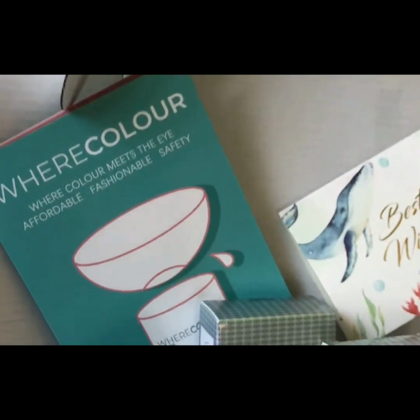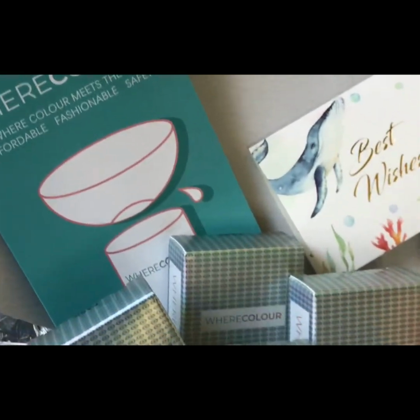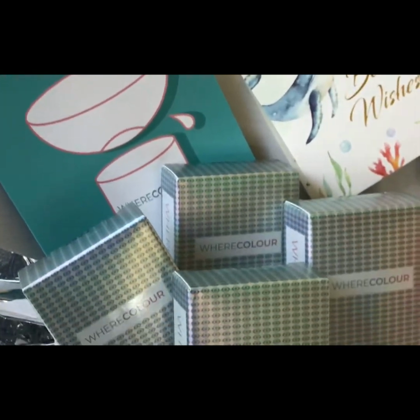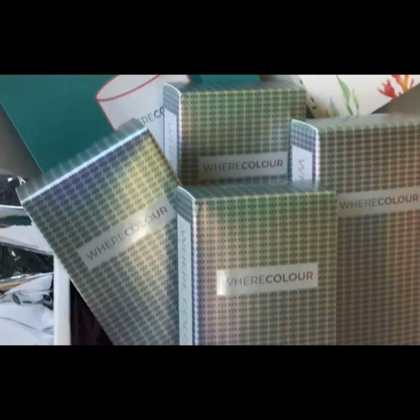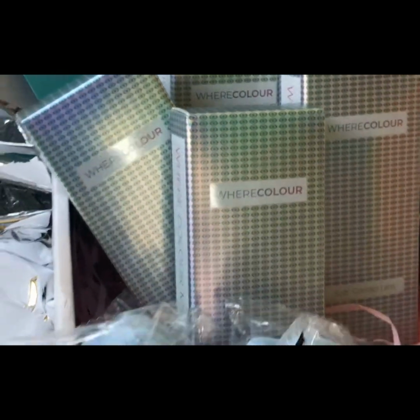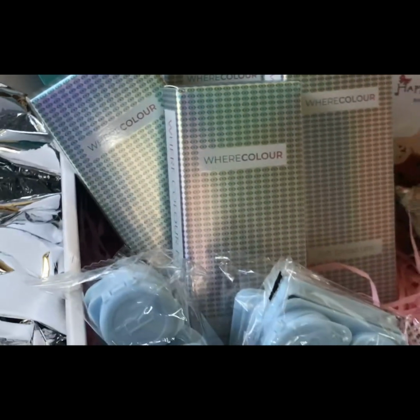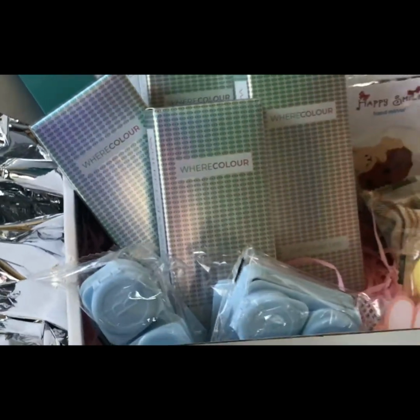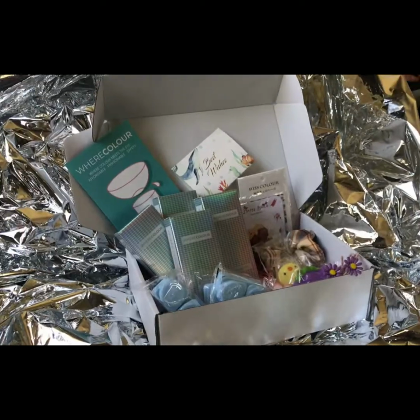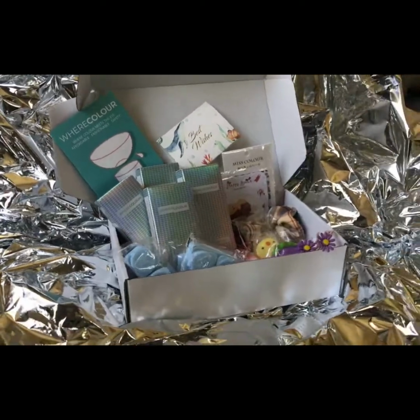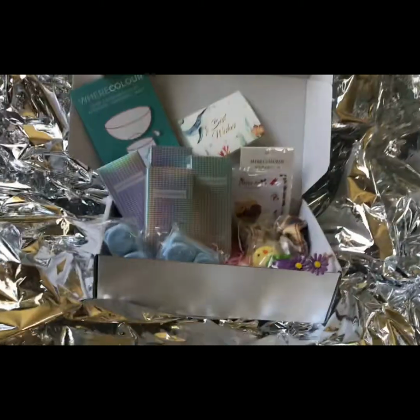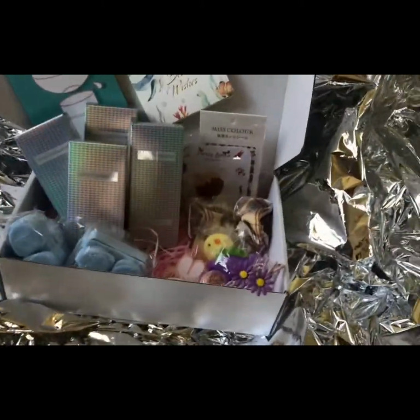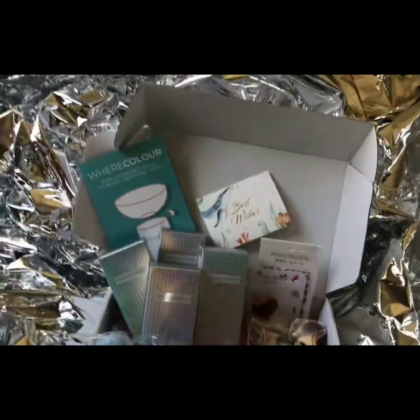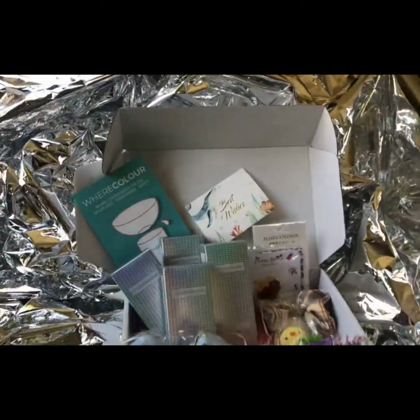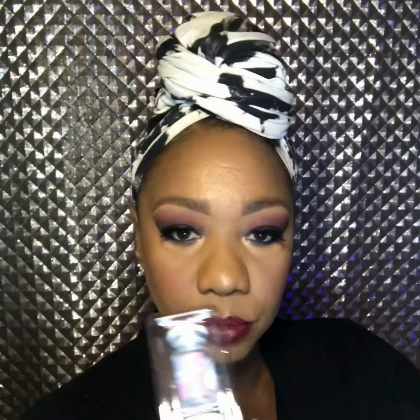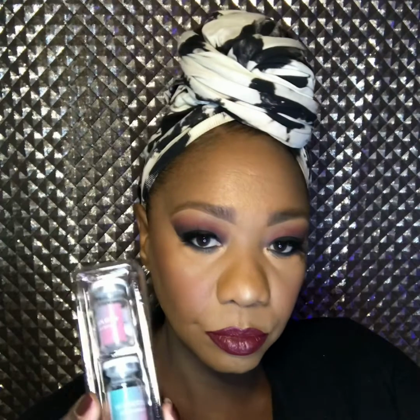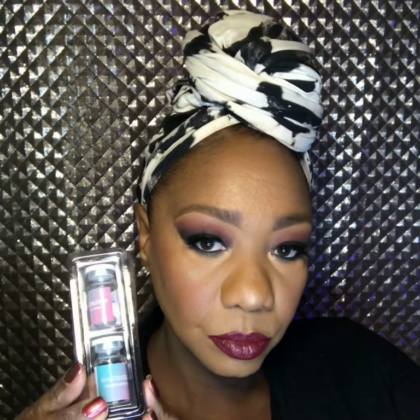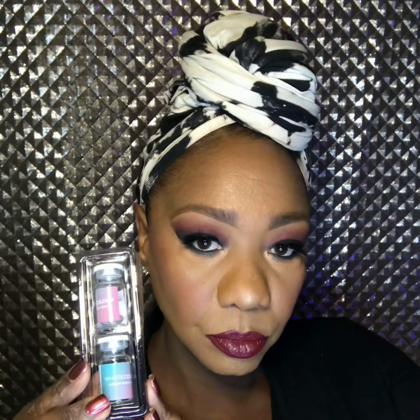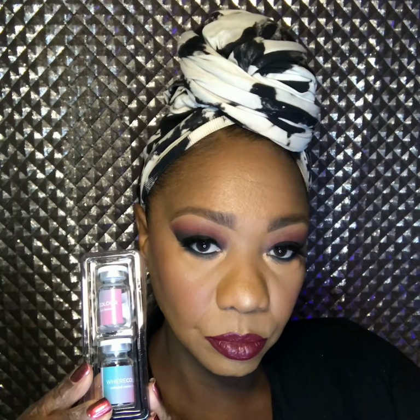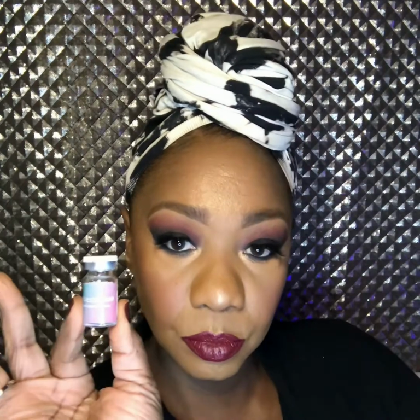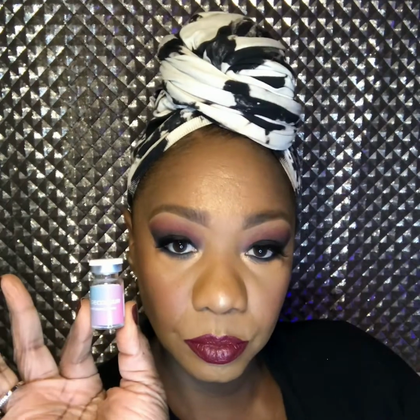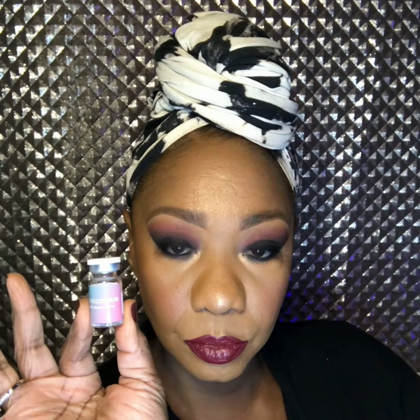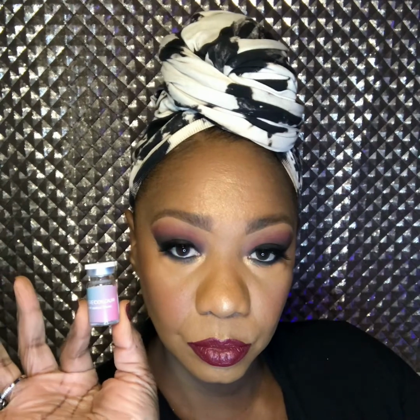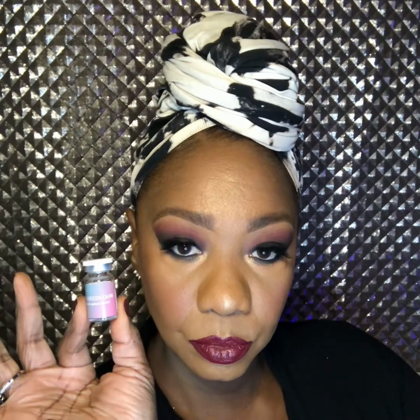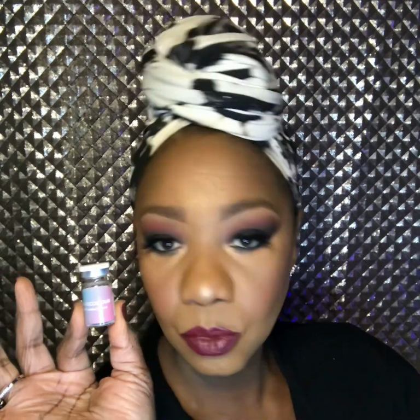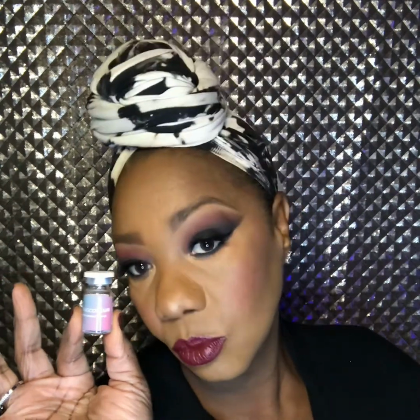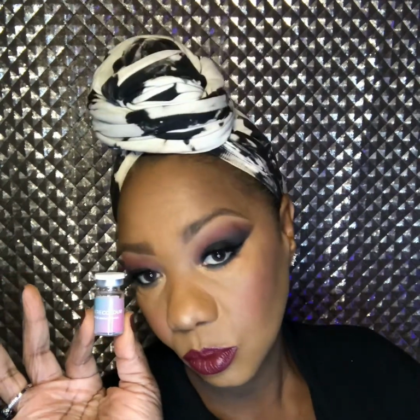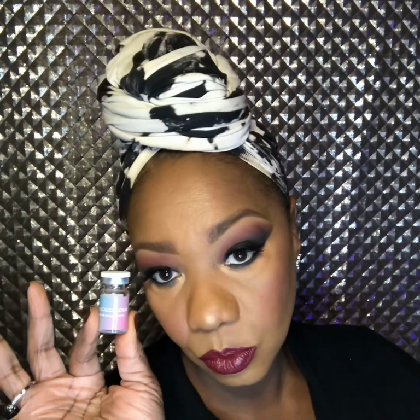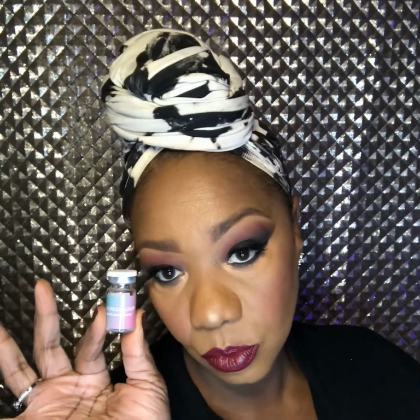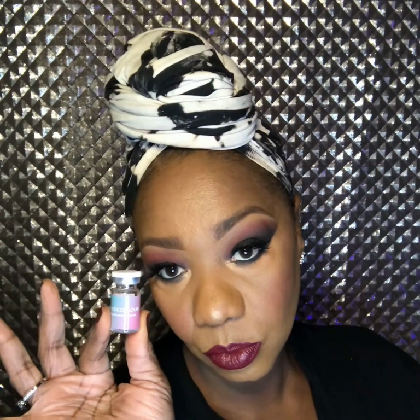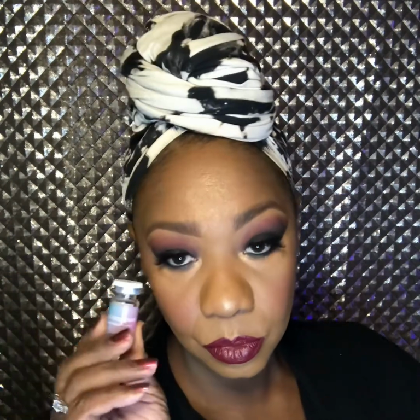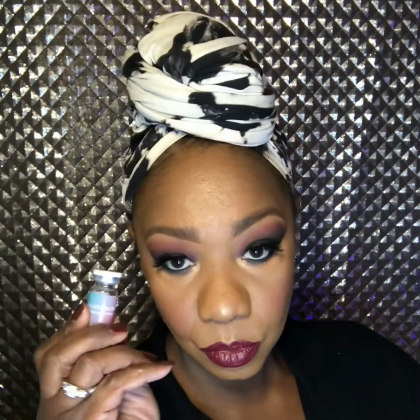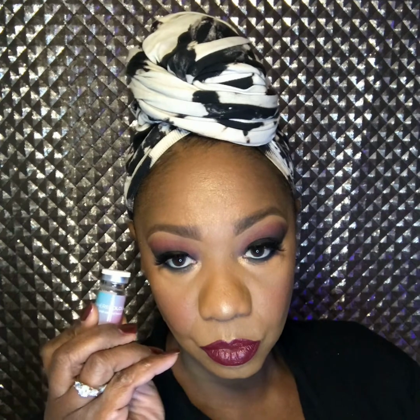Here's an aerial view of everything that came in the box. And now time to put the lenses on — the lenses are separated into one vial each.